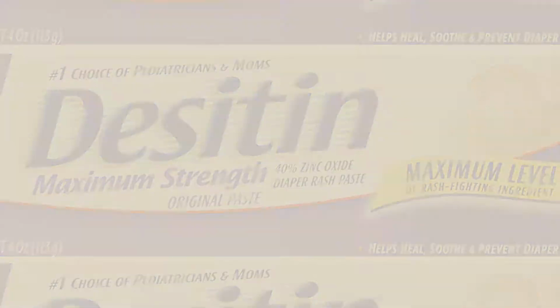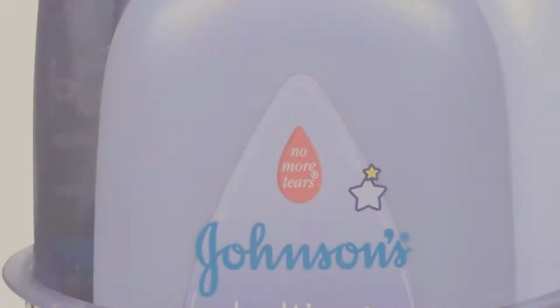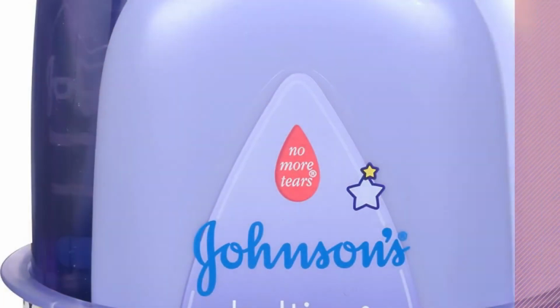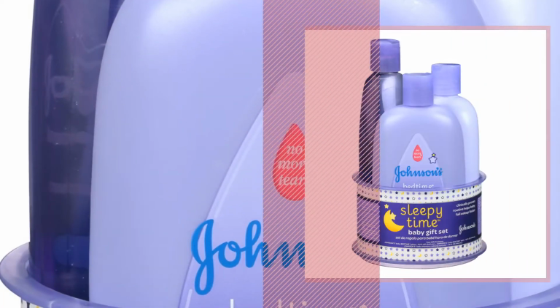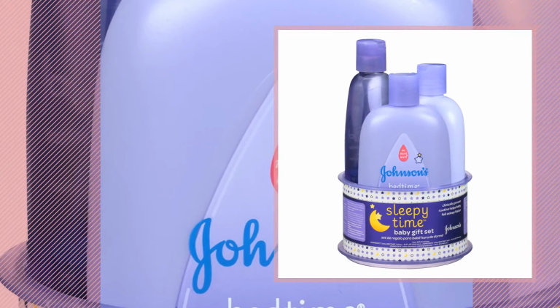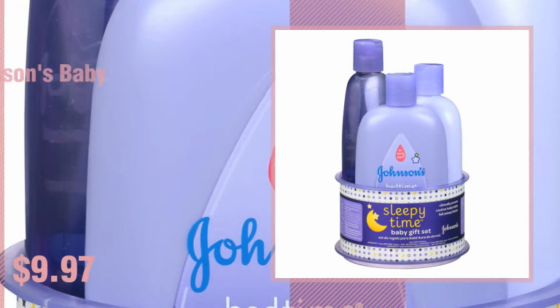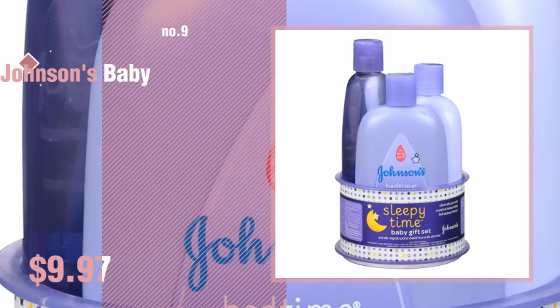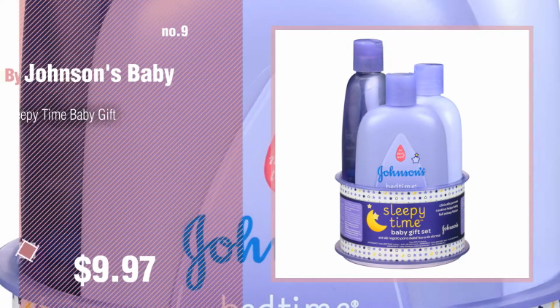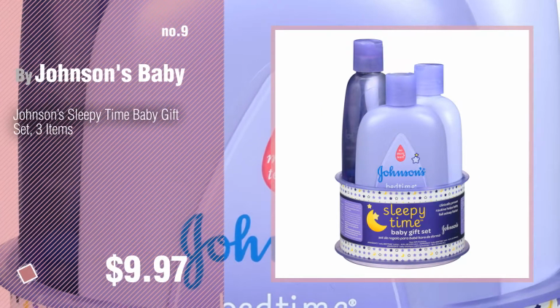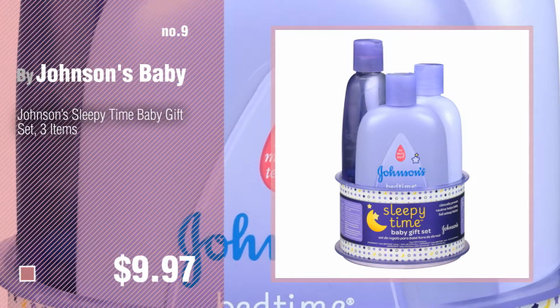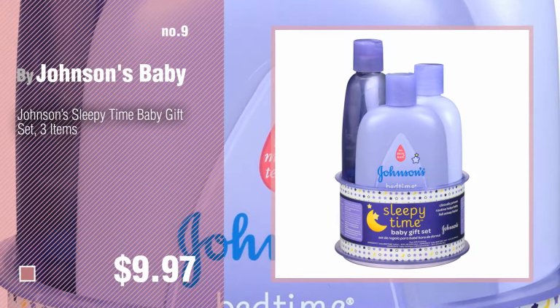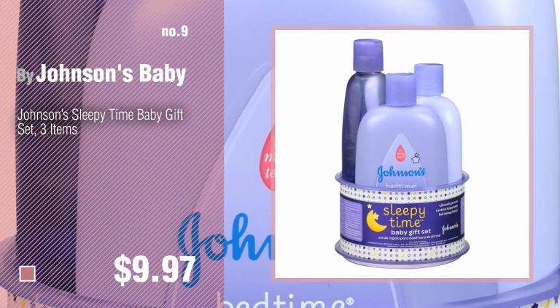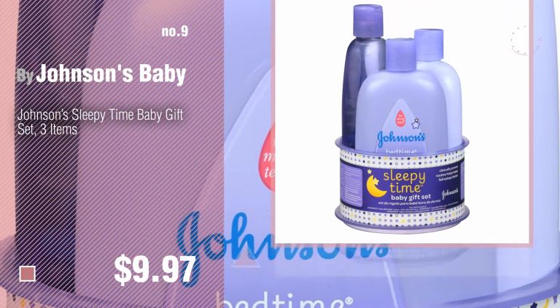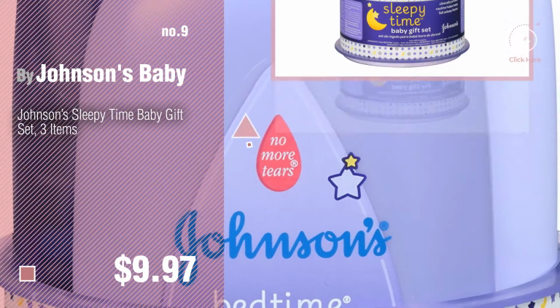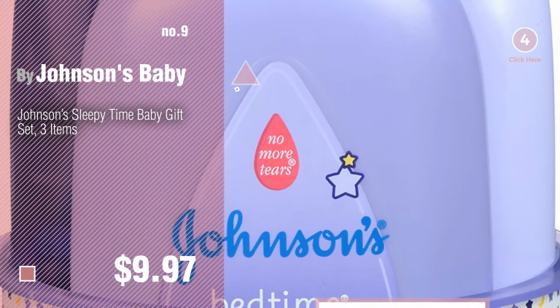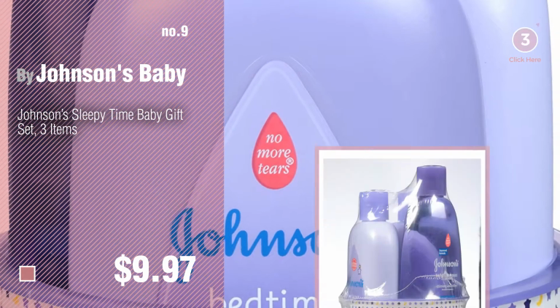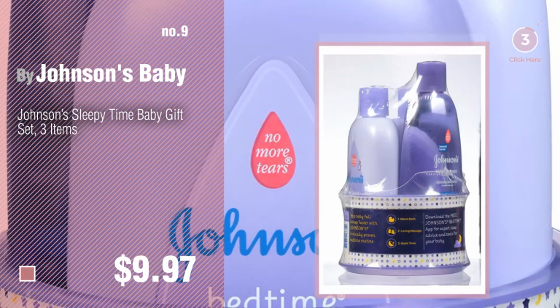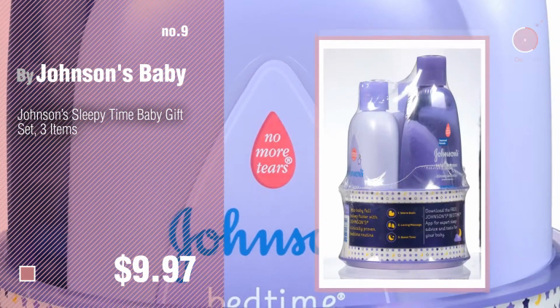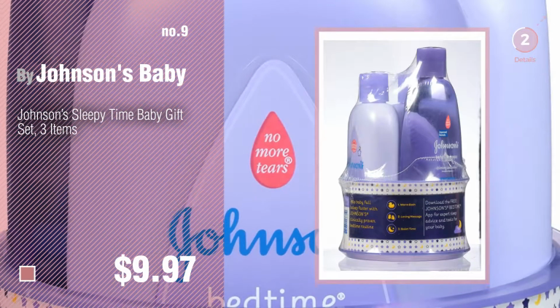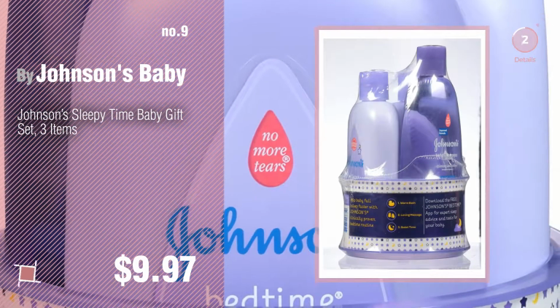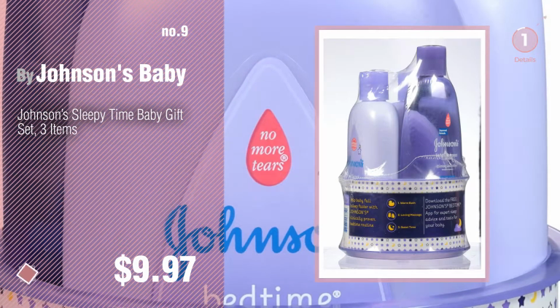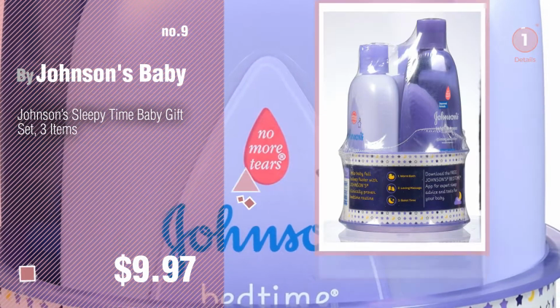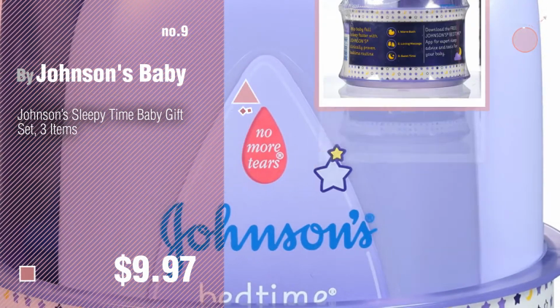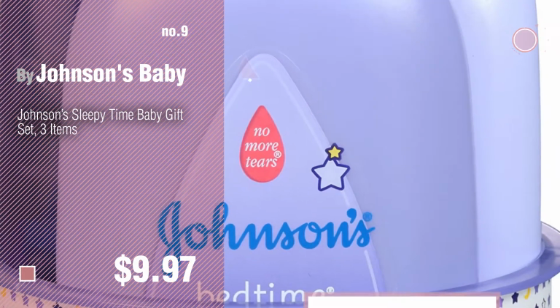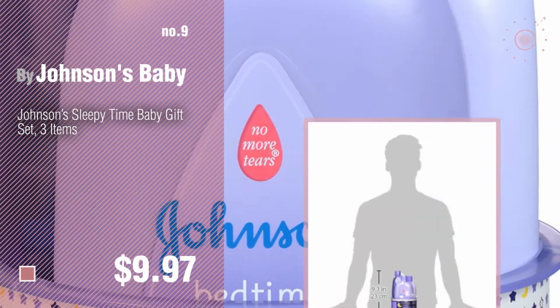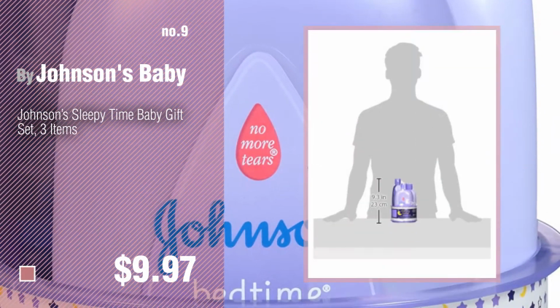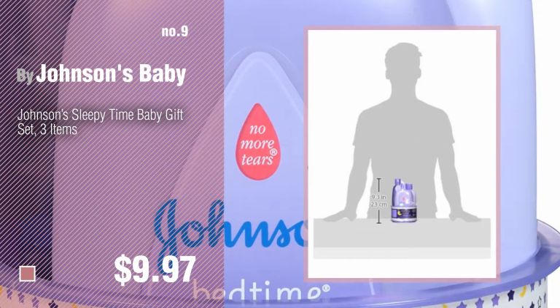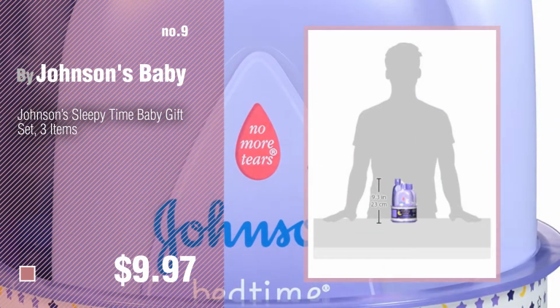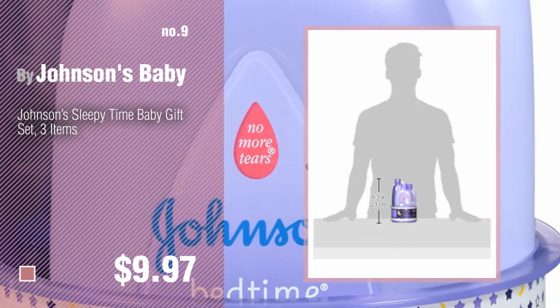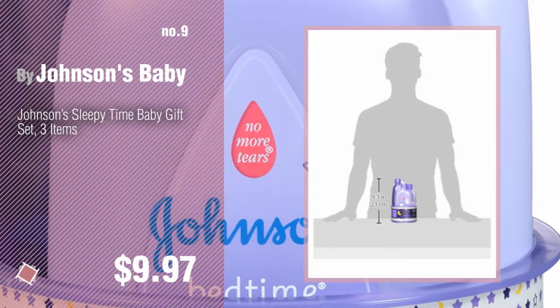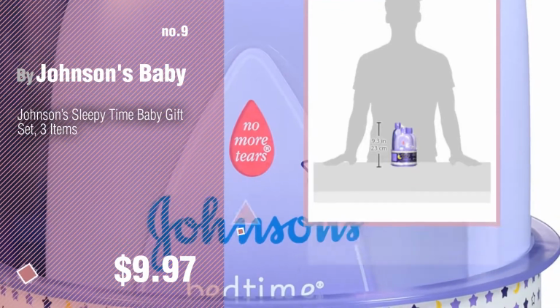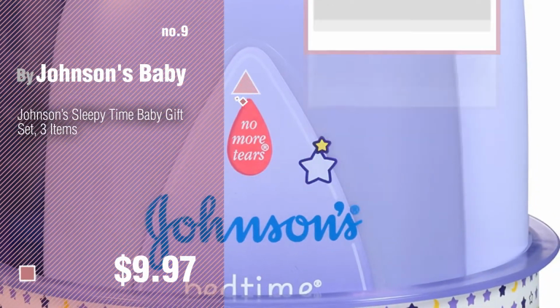Number 9: By Johnson's Baby. Discover more Johnson & Johnson baby products ideas and items to explore — click the description below.